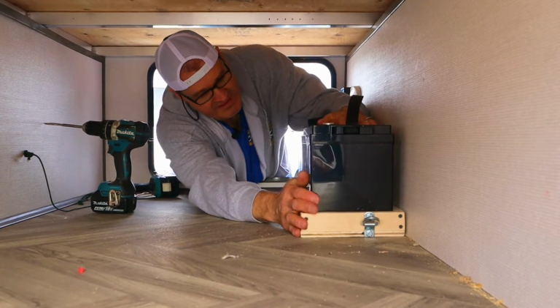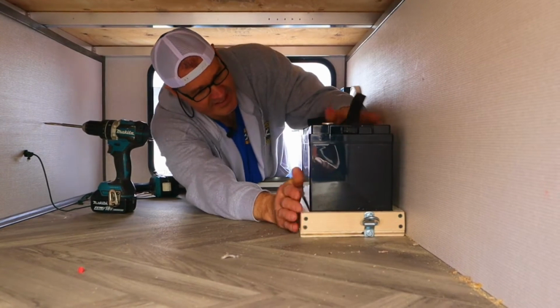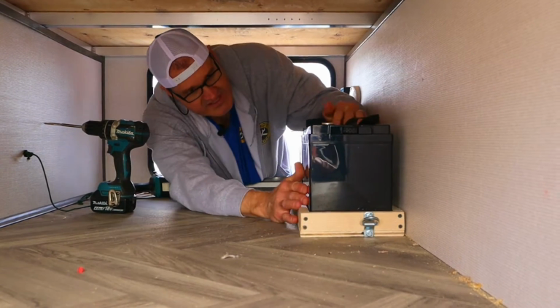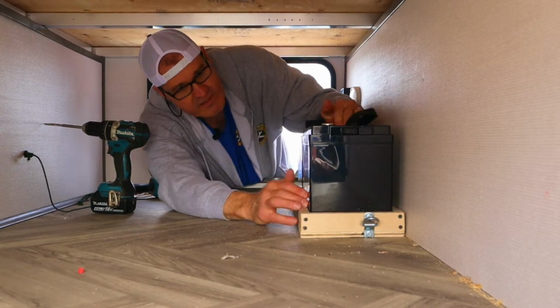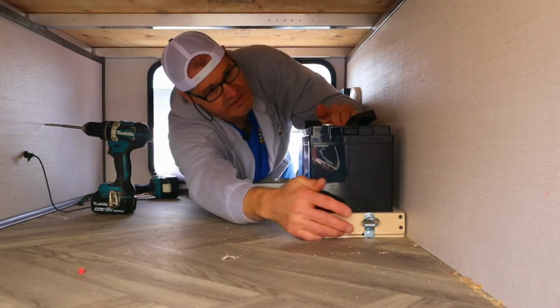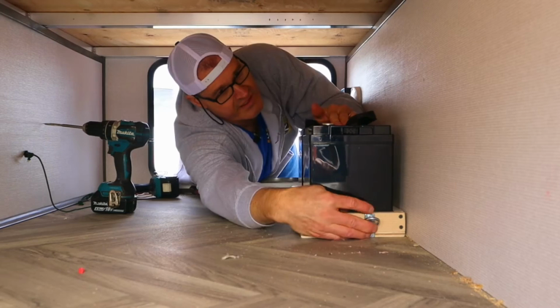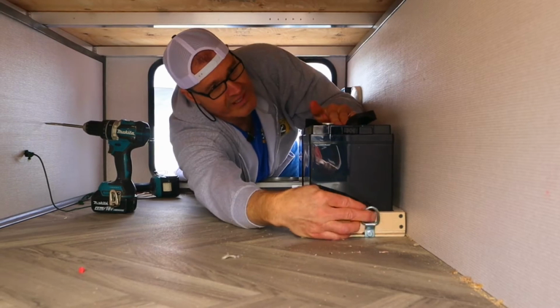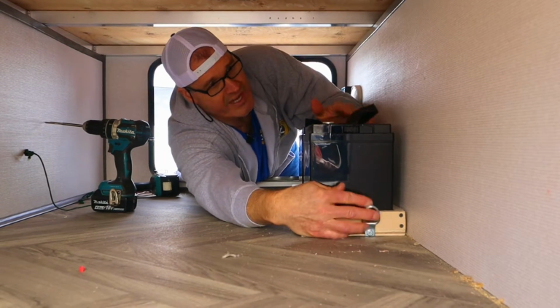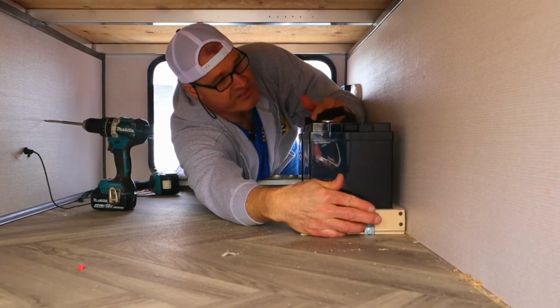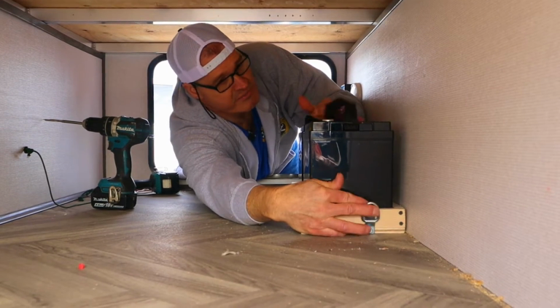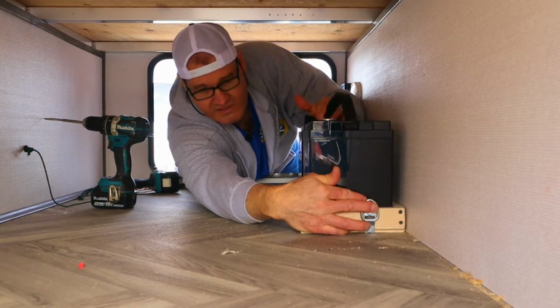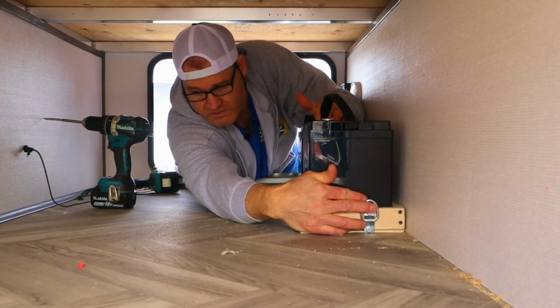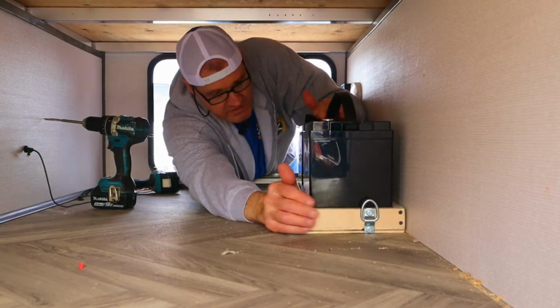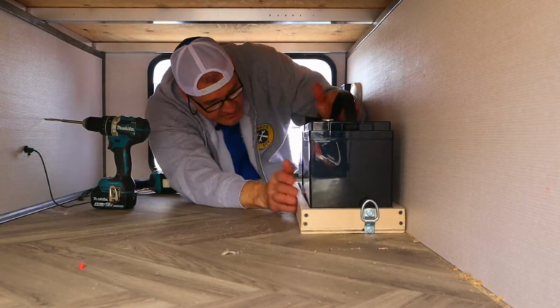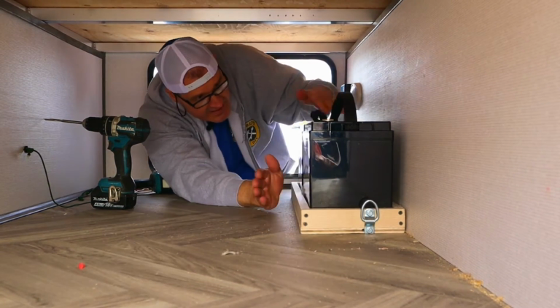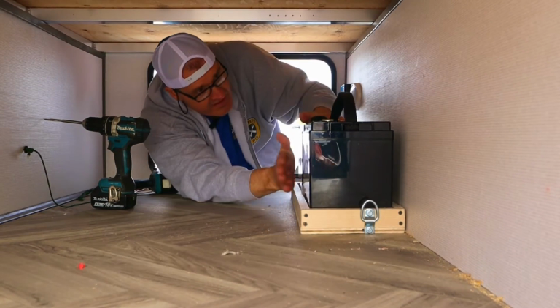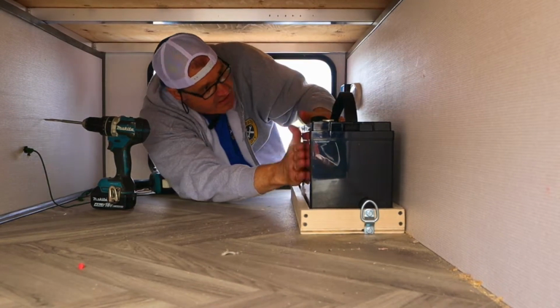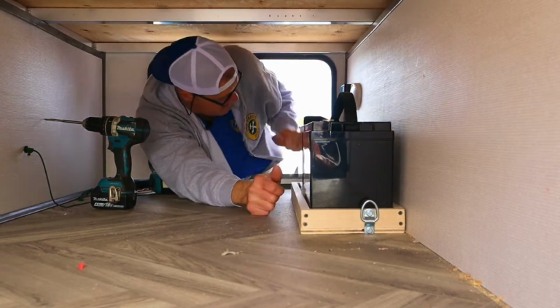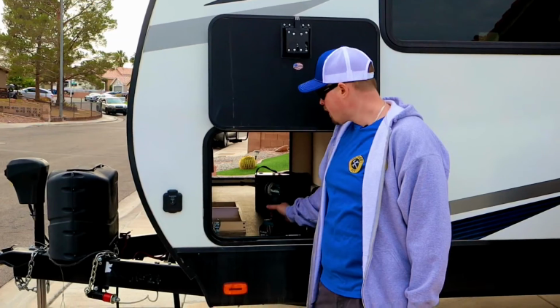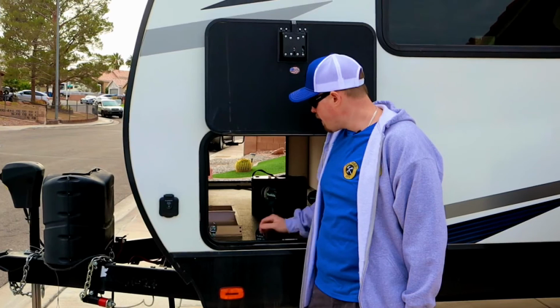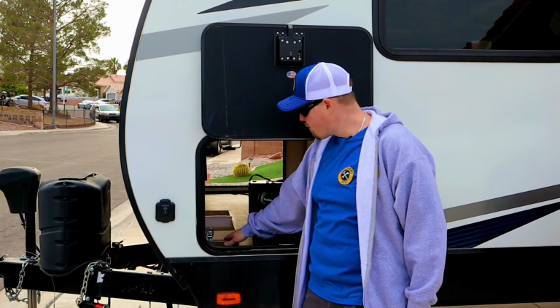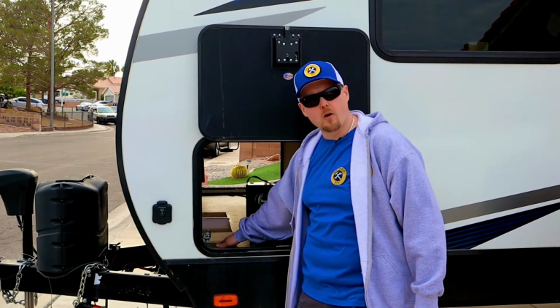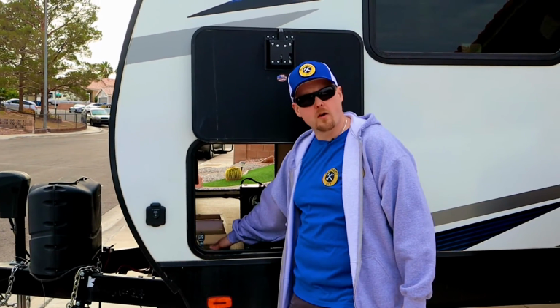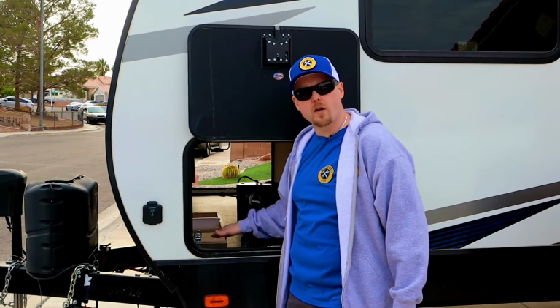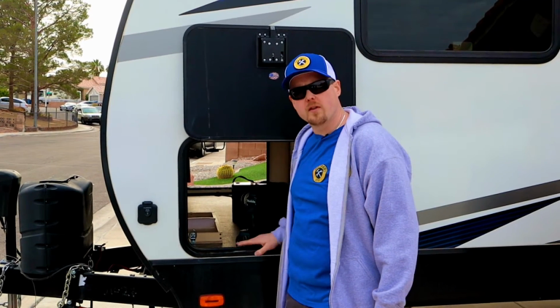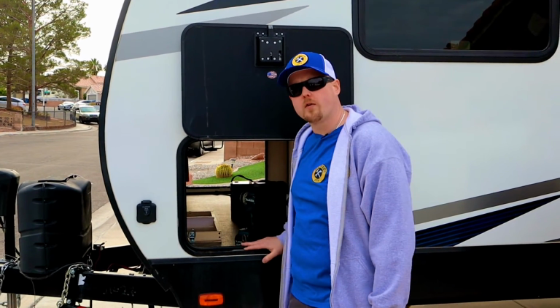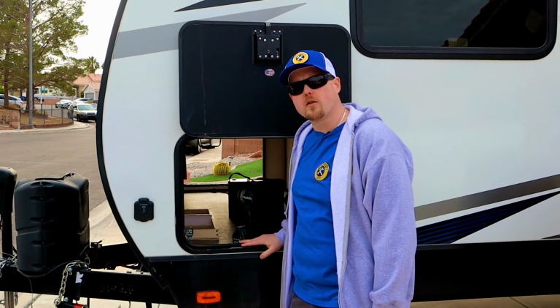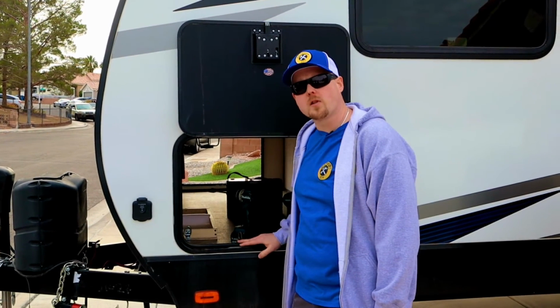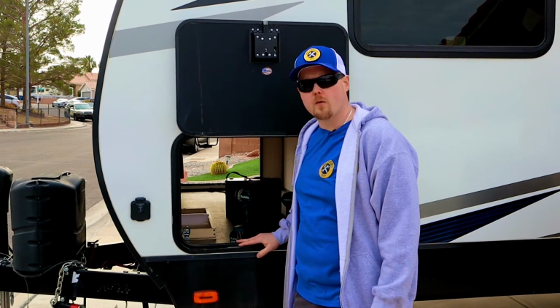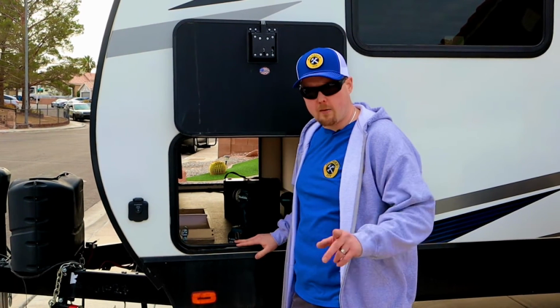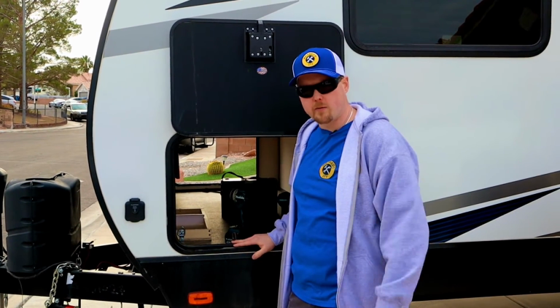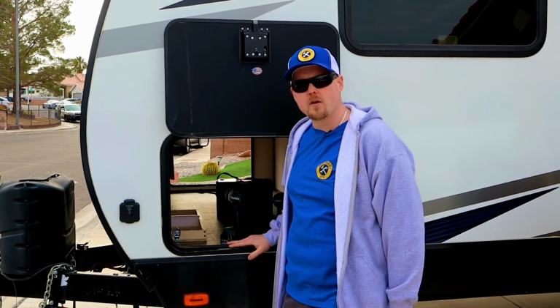We have a ratchet strap that's going to hold the whole thing together. We've marked our hole and we're going to drill it out to a one-inch hole so we can run our battery cables through it.